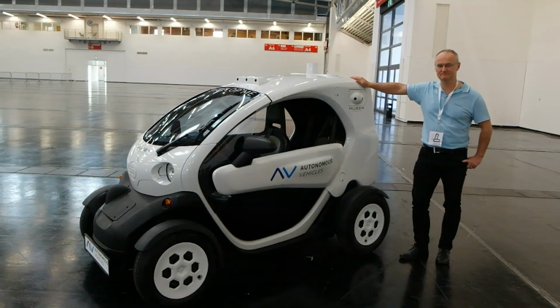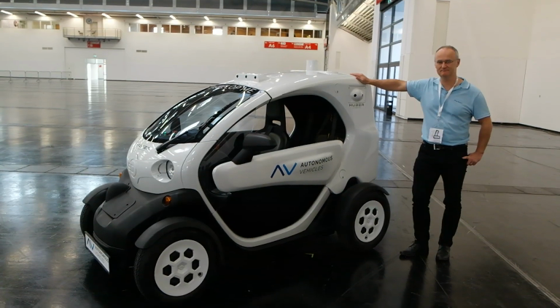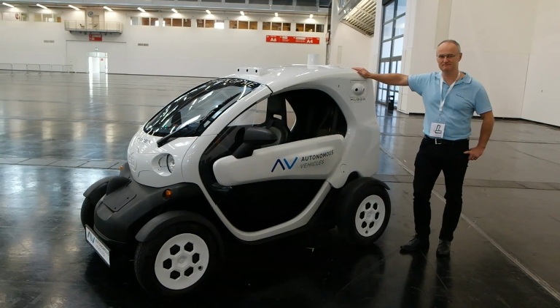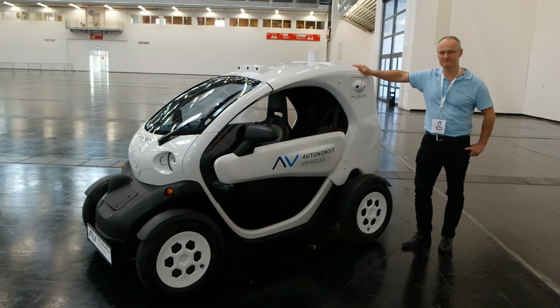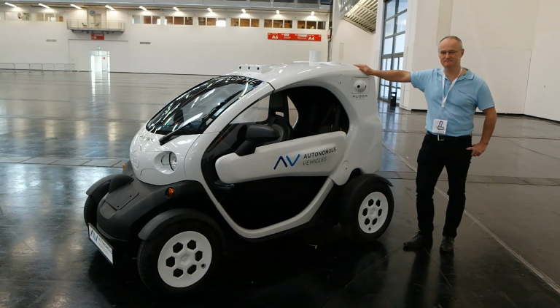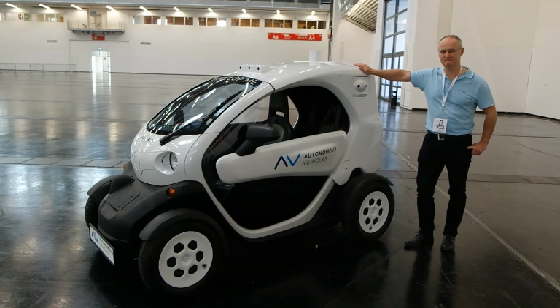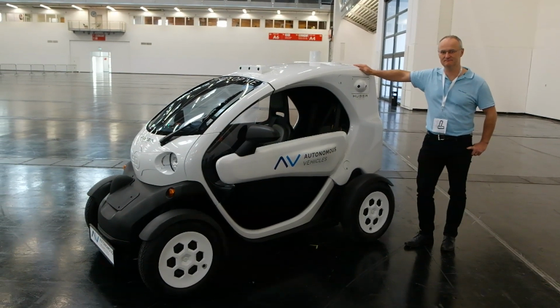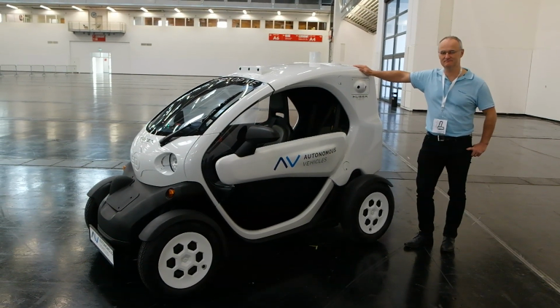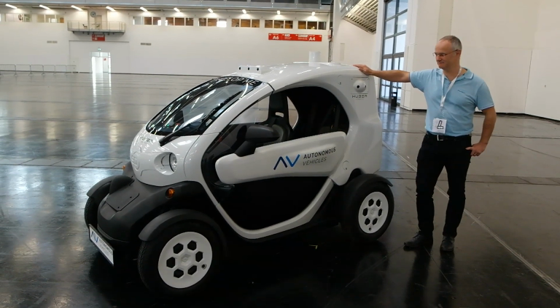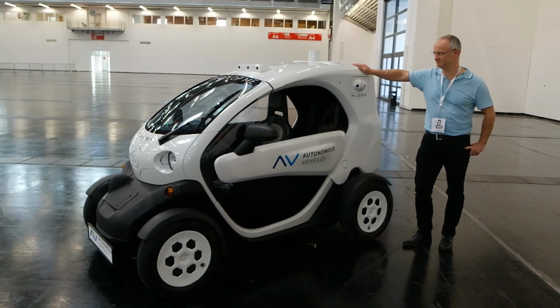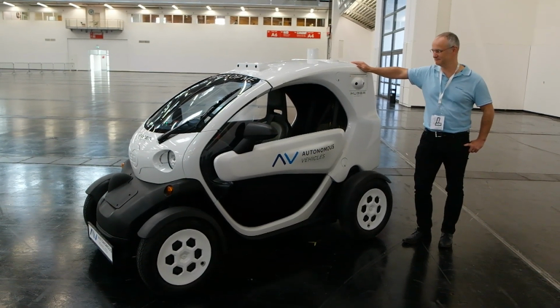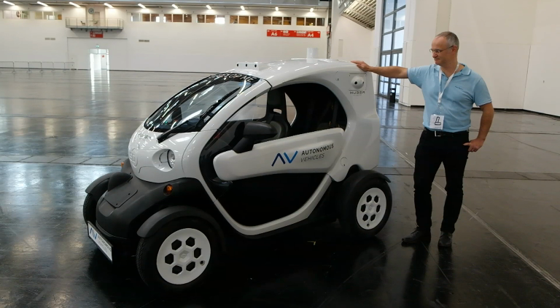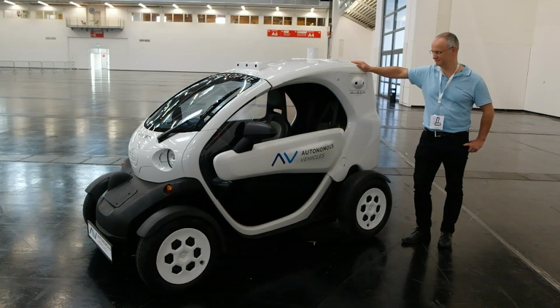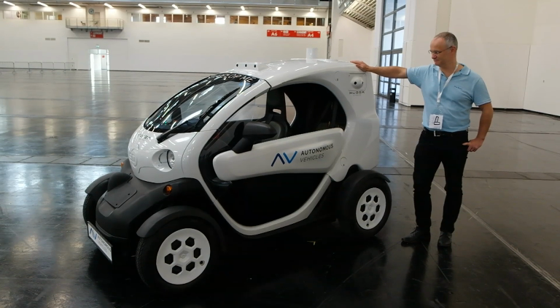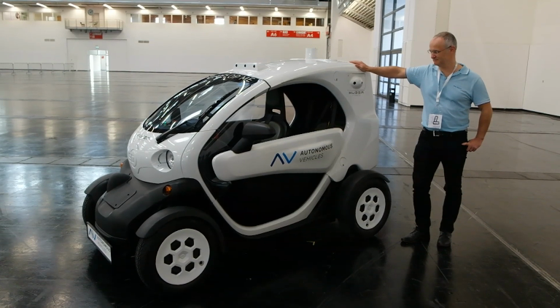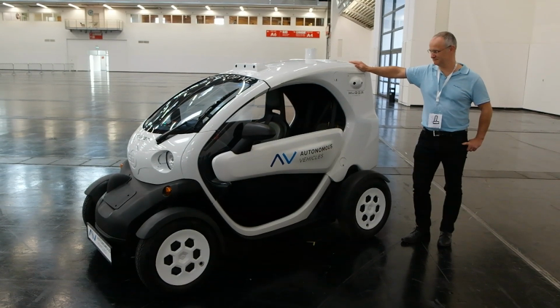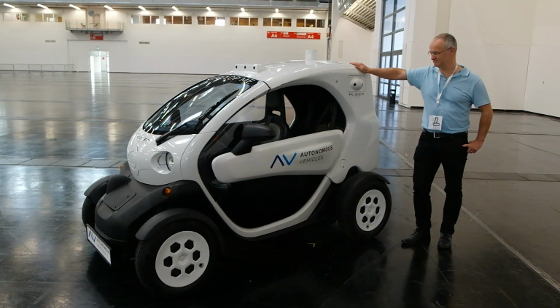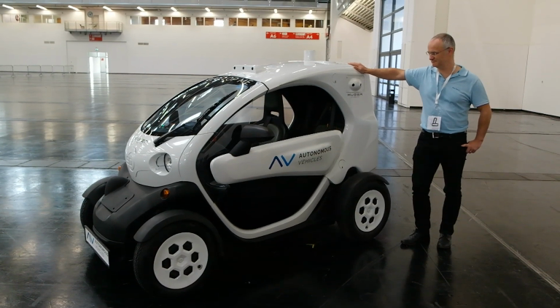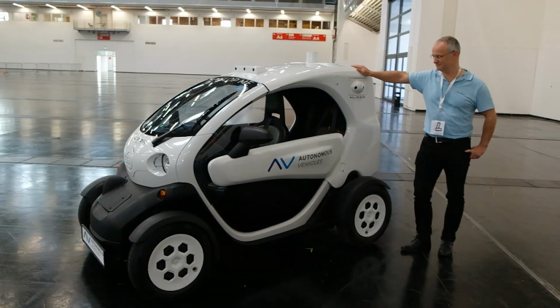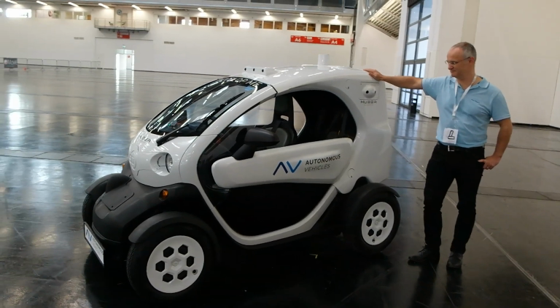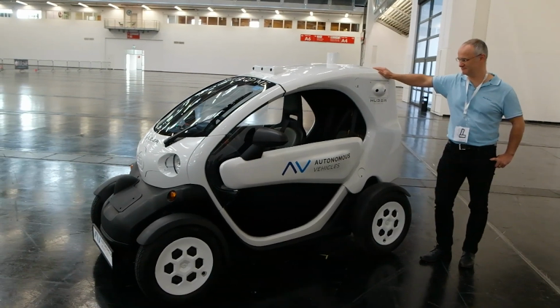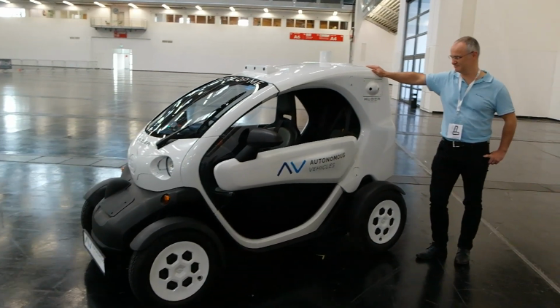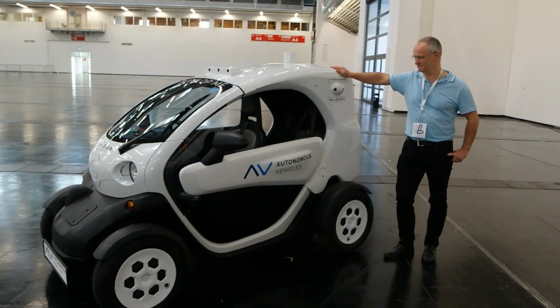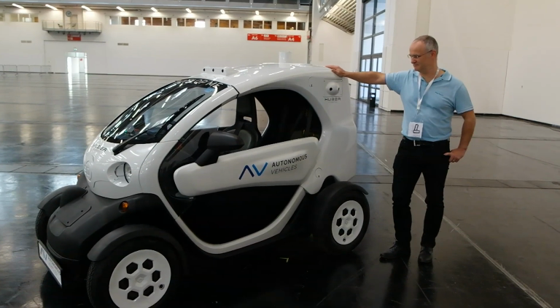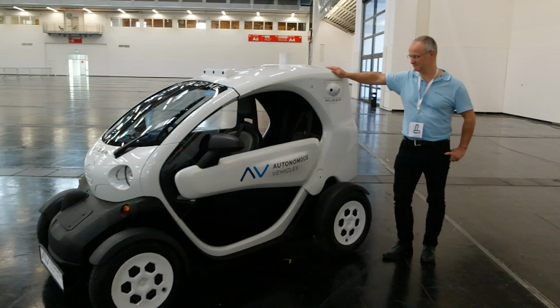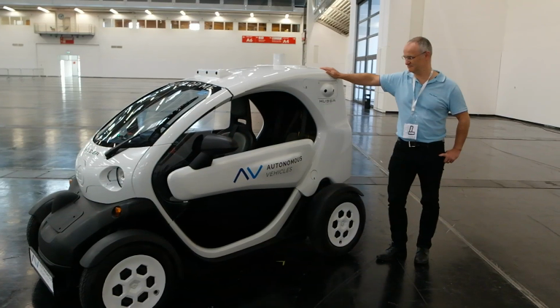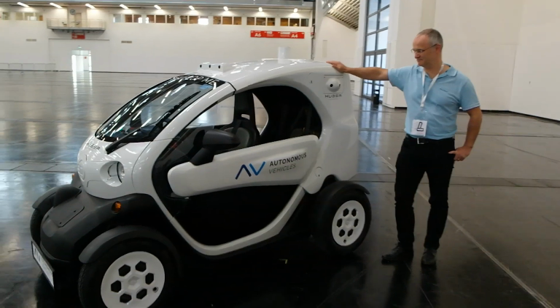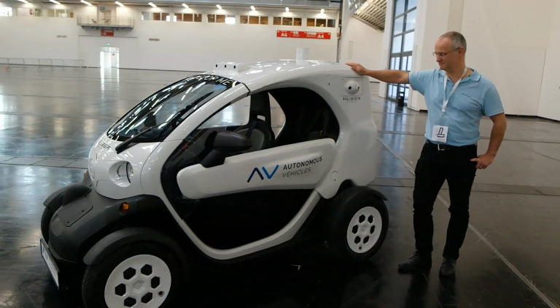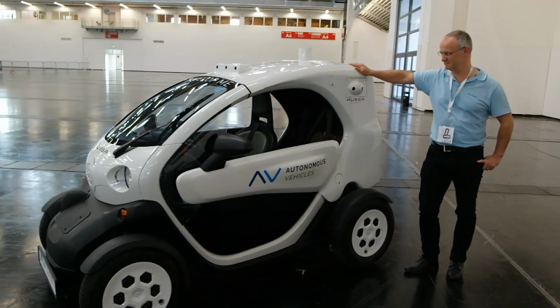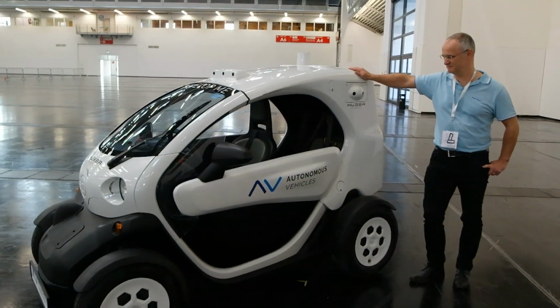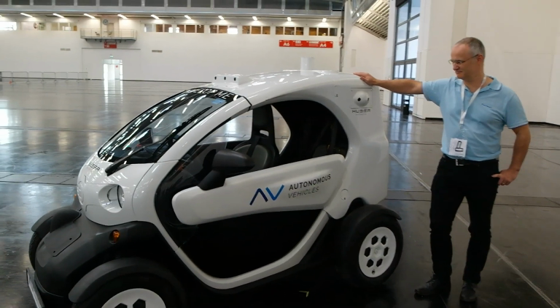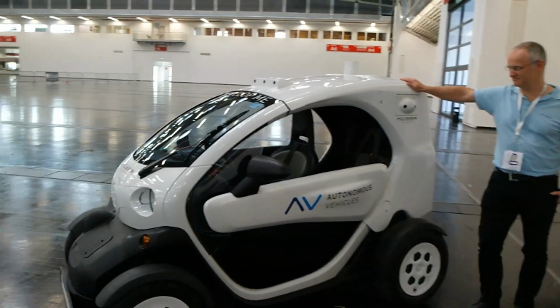Hello. Today I'm here at the eMove 360 fair in Munich for Electromobility, on the stand of Huber Automotive and Street Drone, and I'll try my first interview in English.